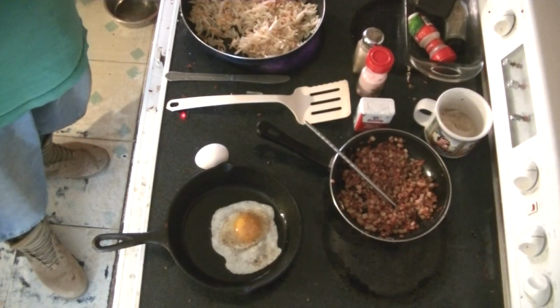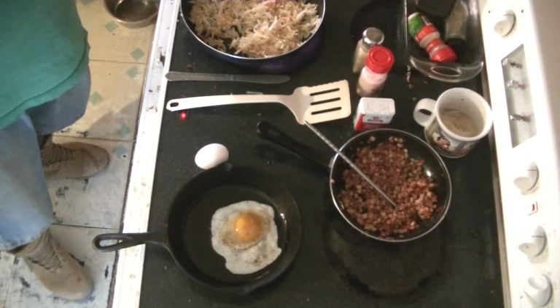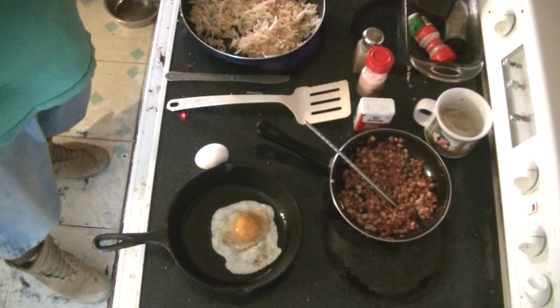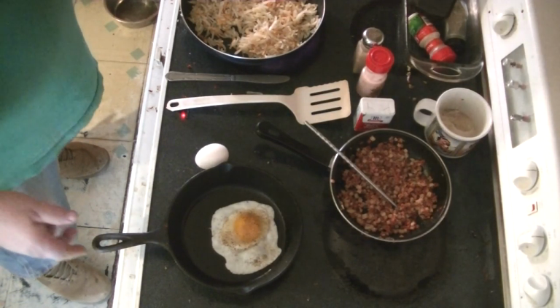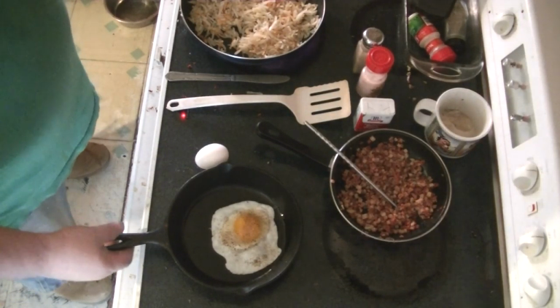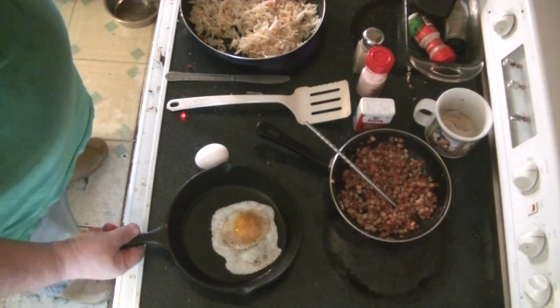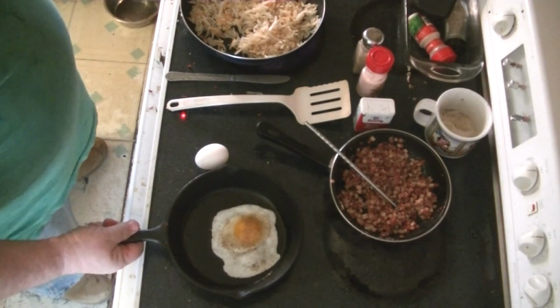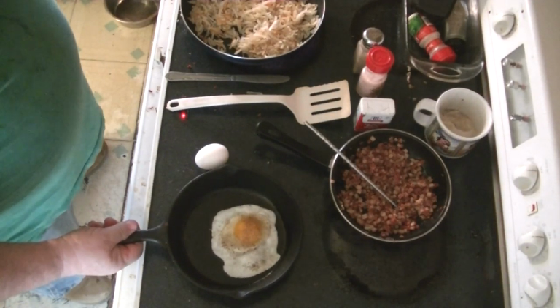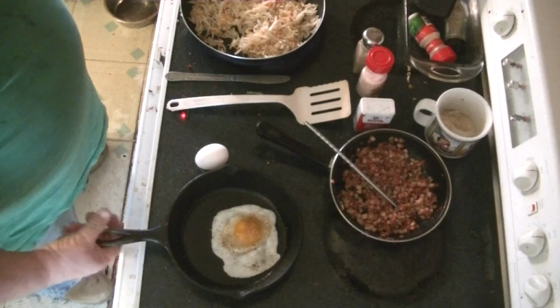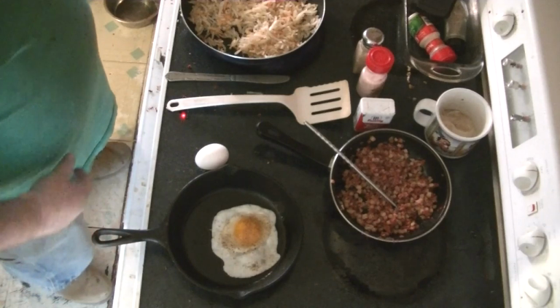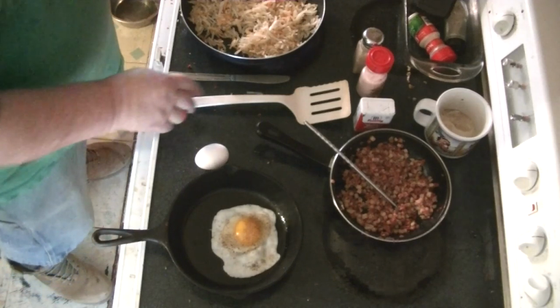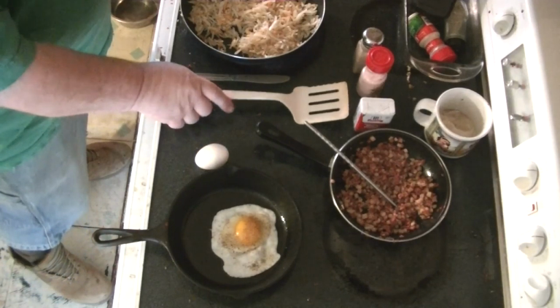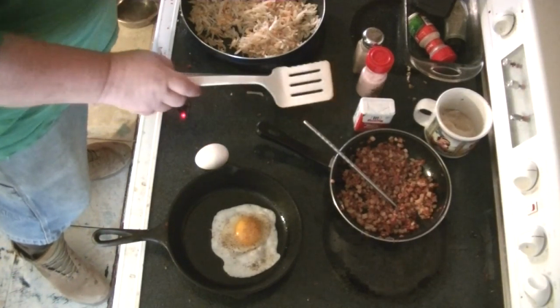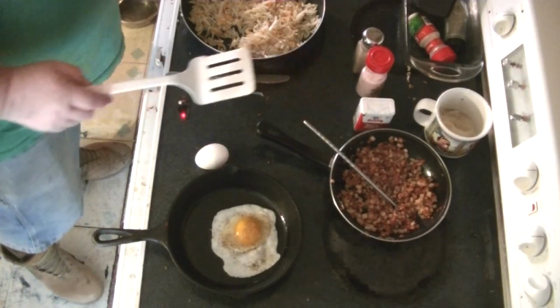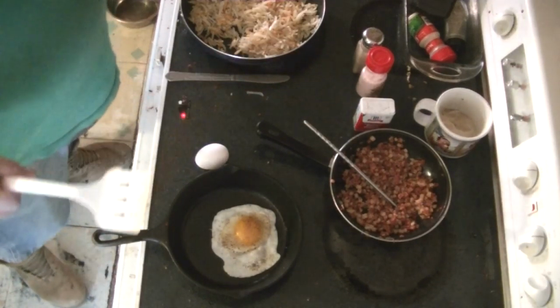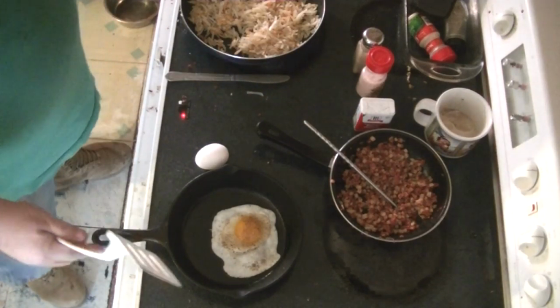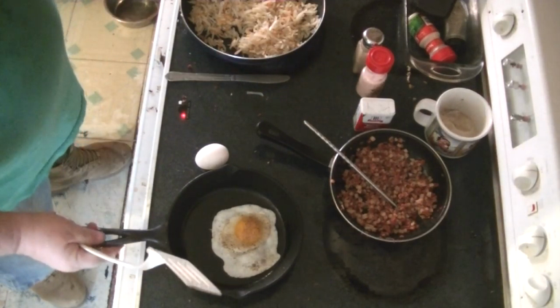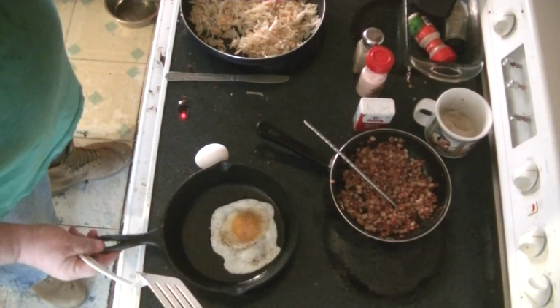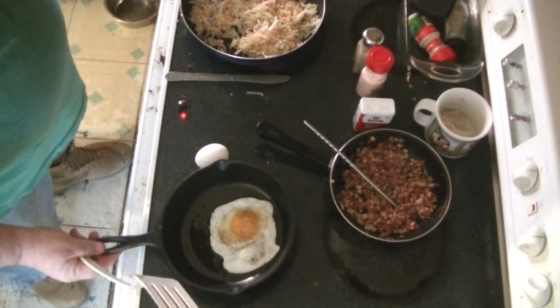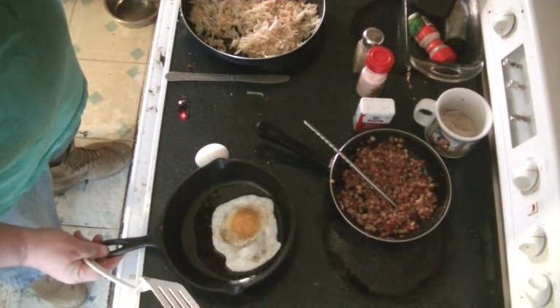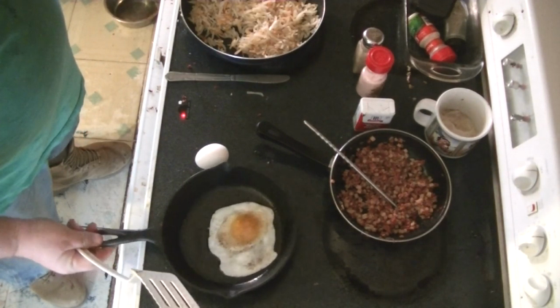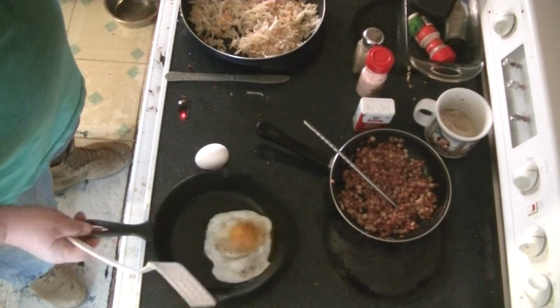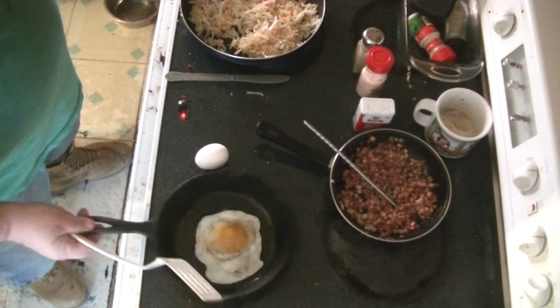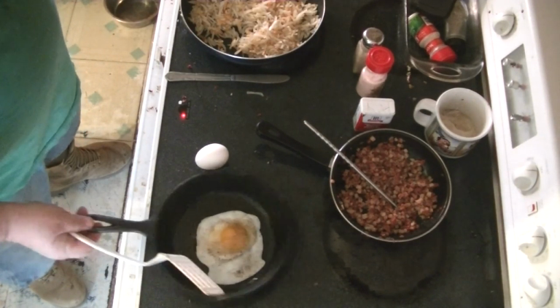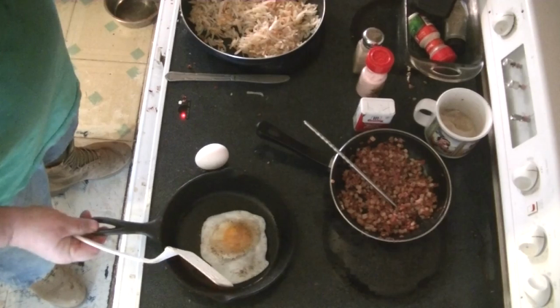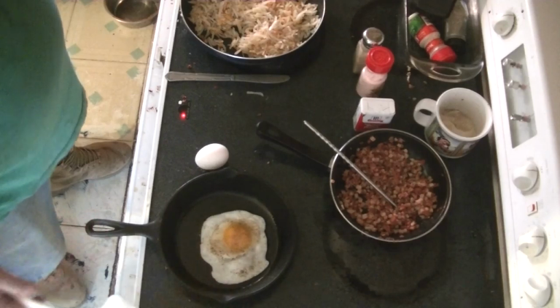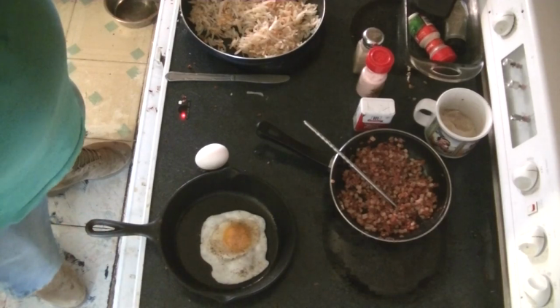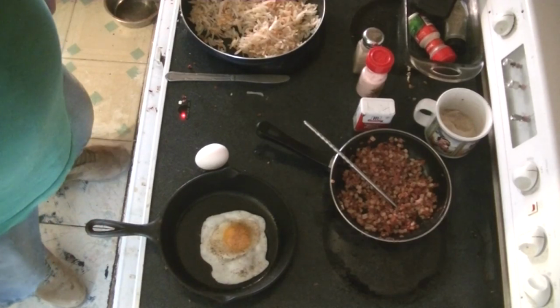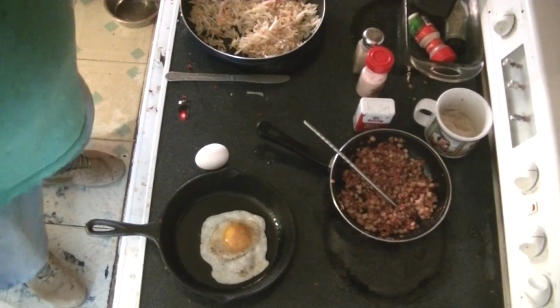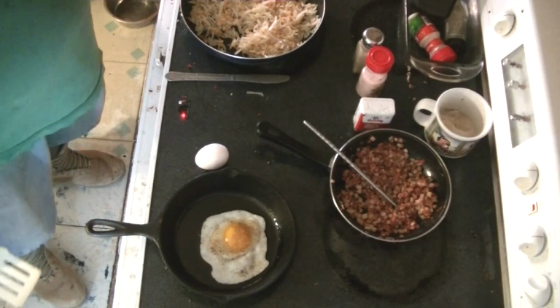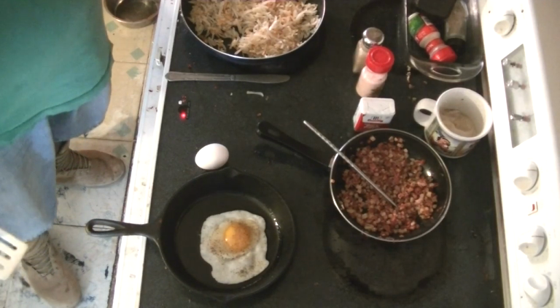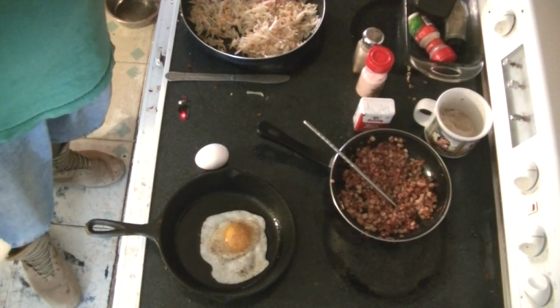Got it out of the discard bin, so I re-seasoned it. And it works like a dream.